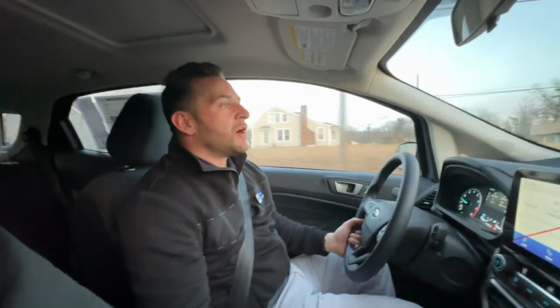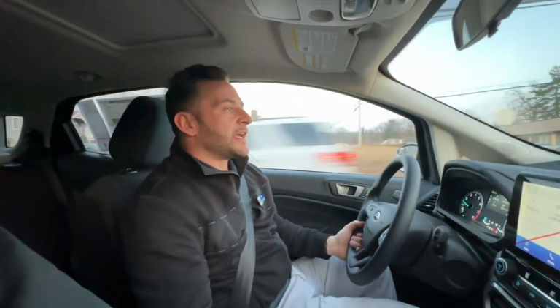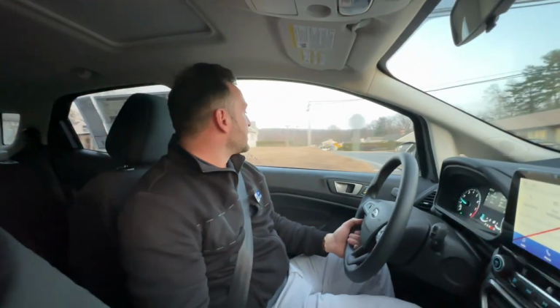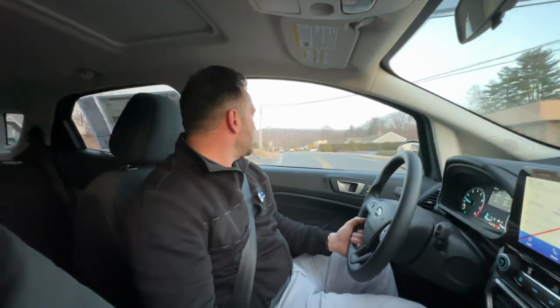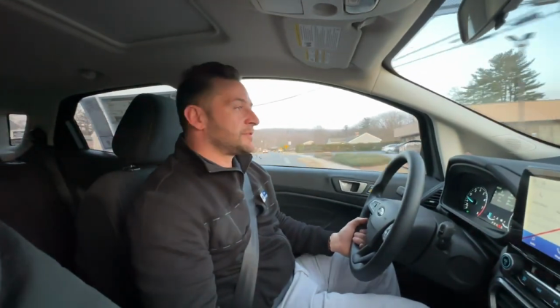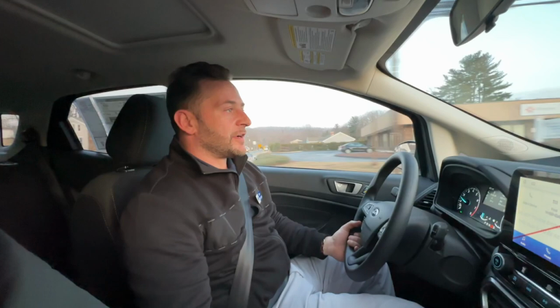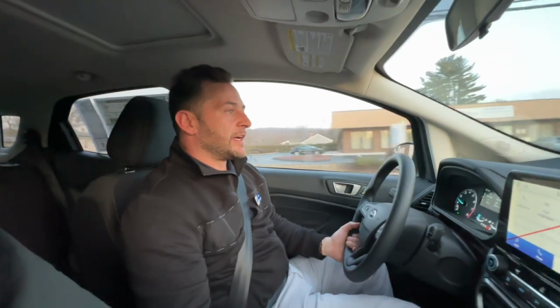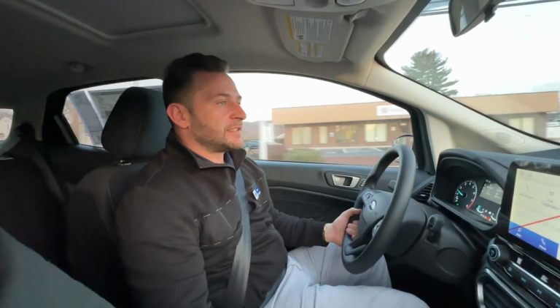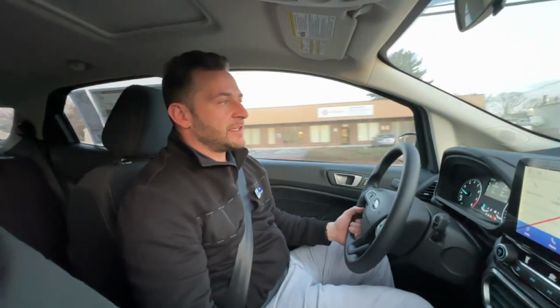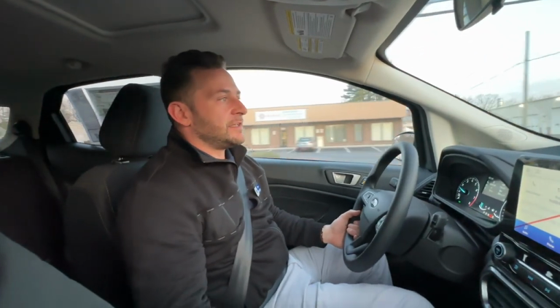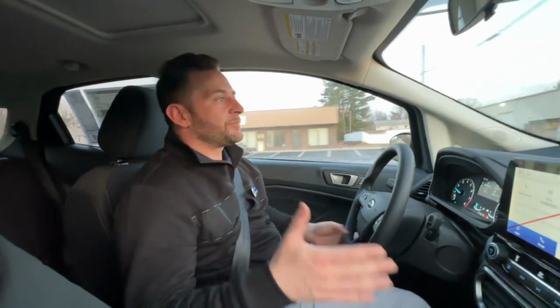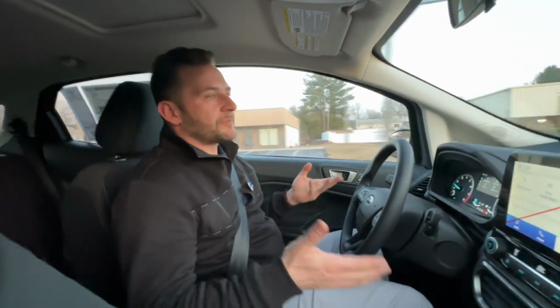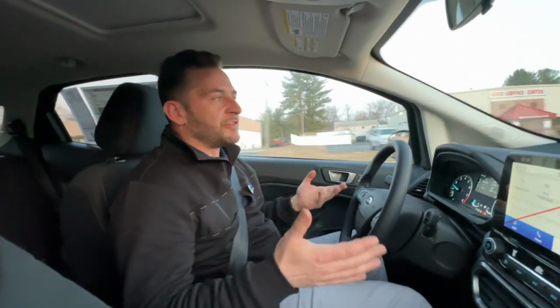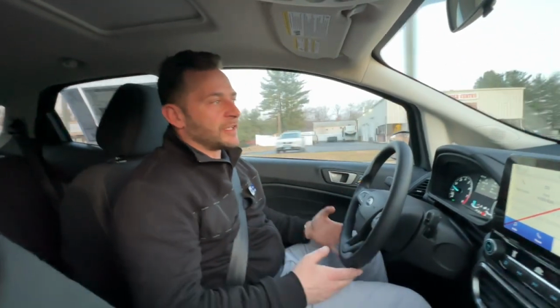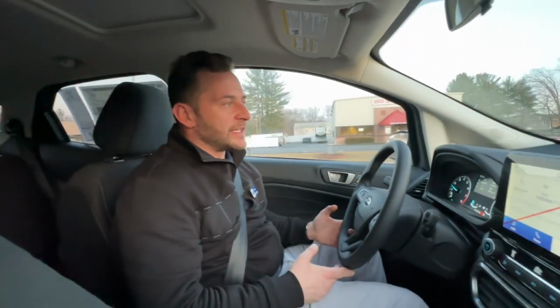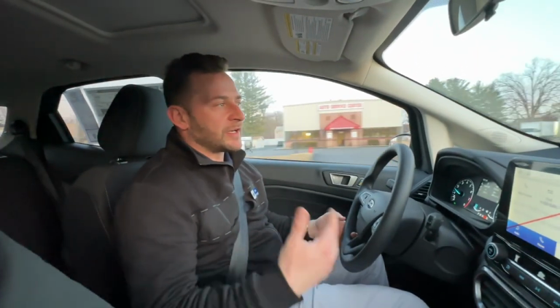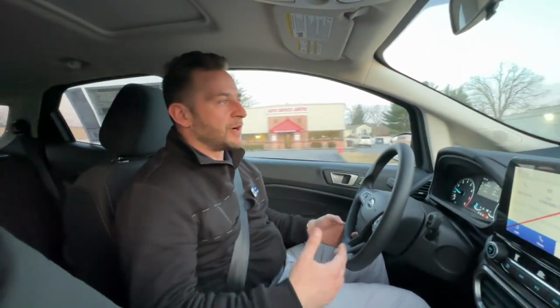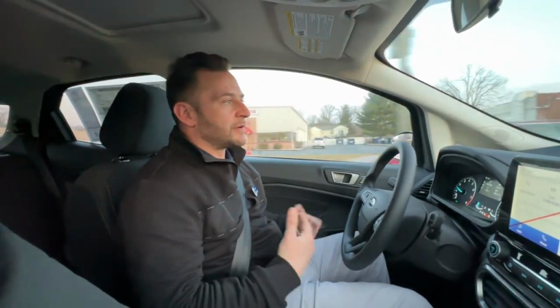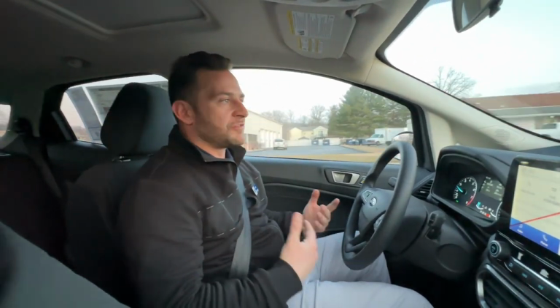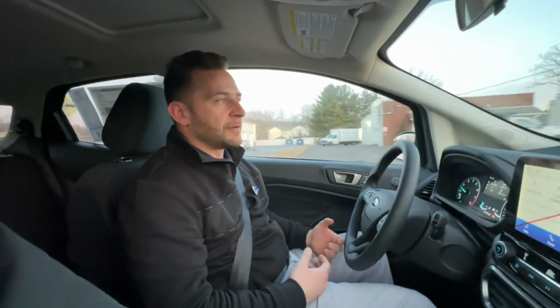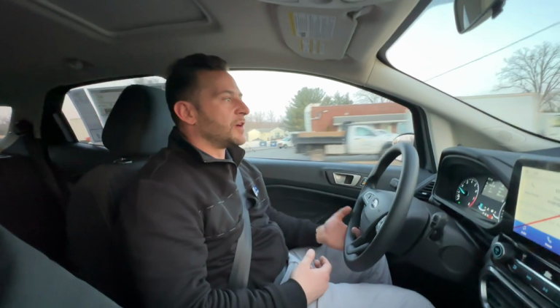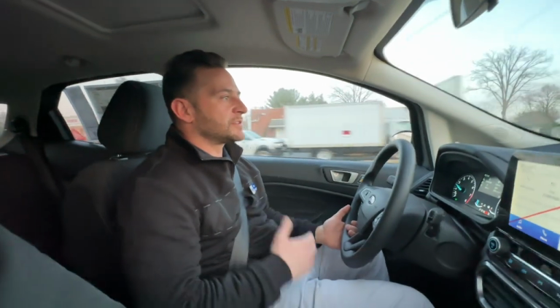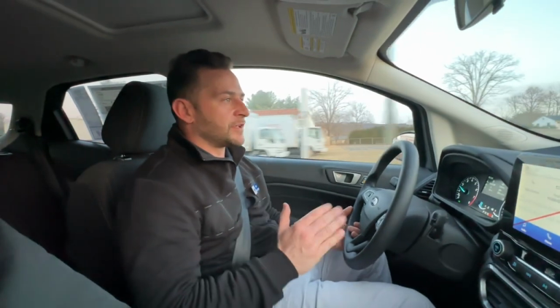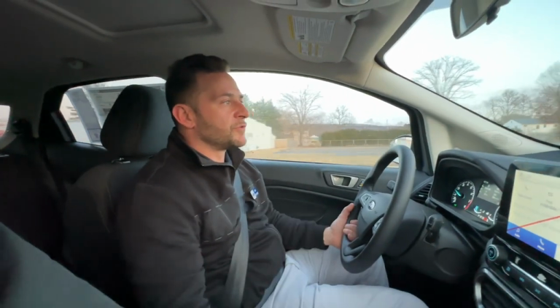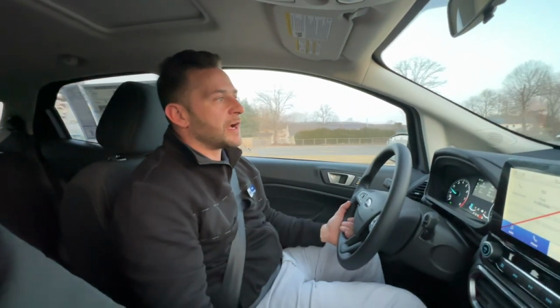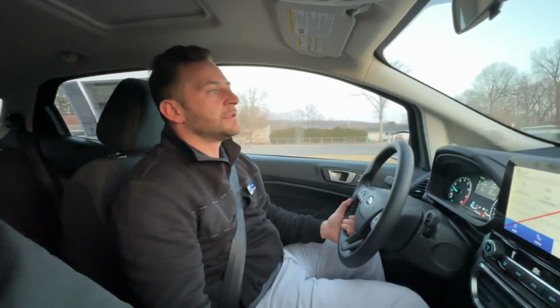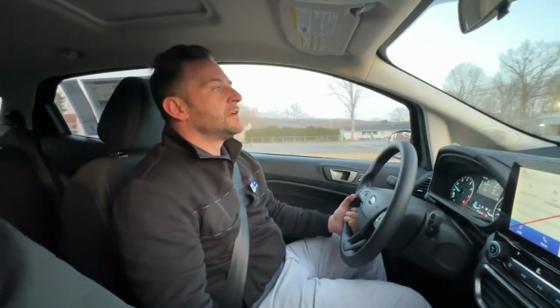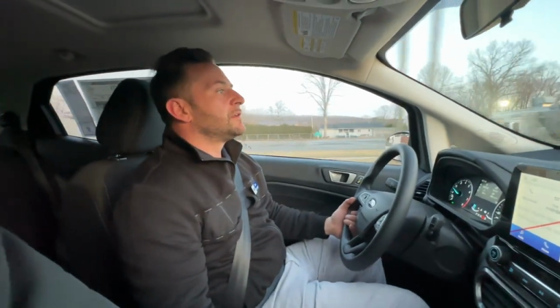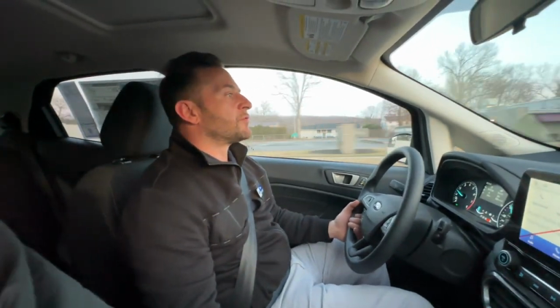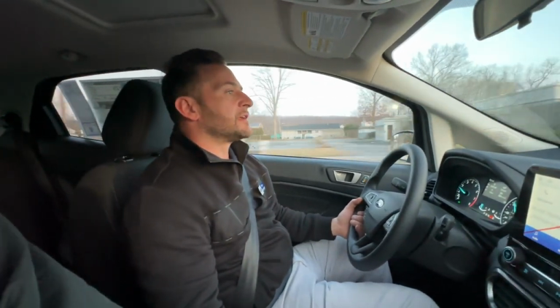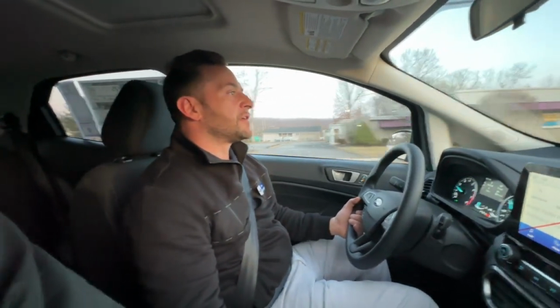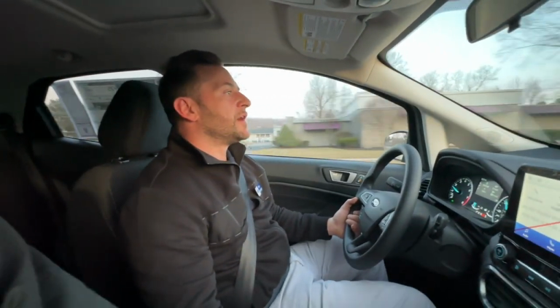The handling of it is very nice. The feel of it is nice. We're hitting the bumps and I don't really feel them too much. It's a very smooth ride. The braking is very well.